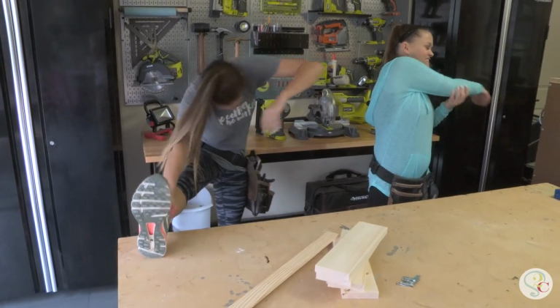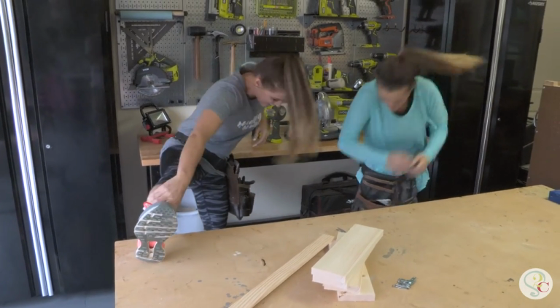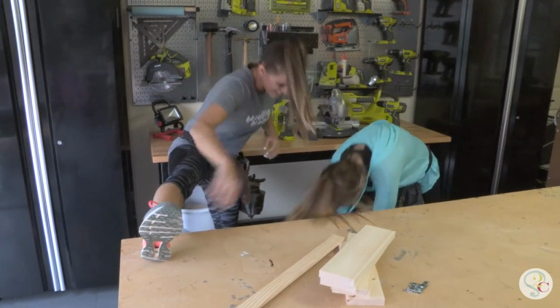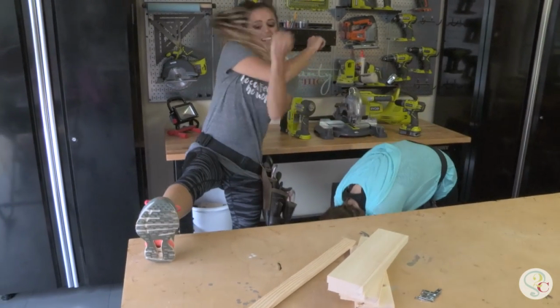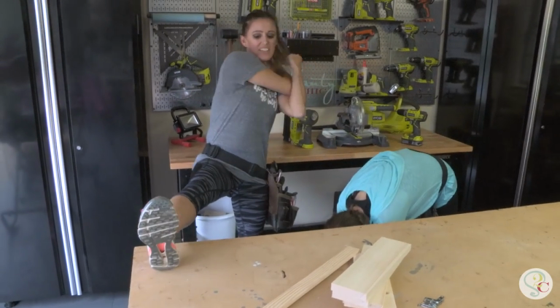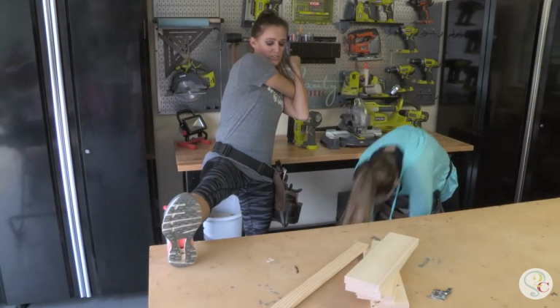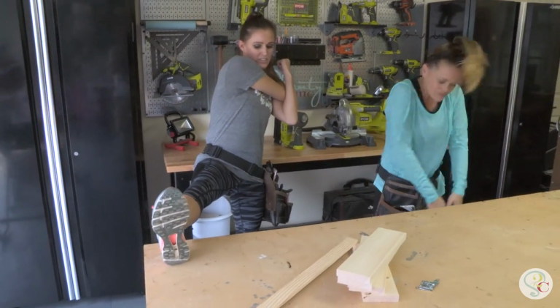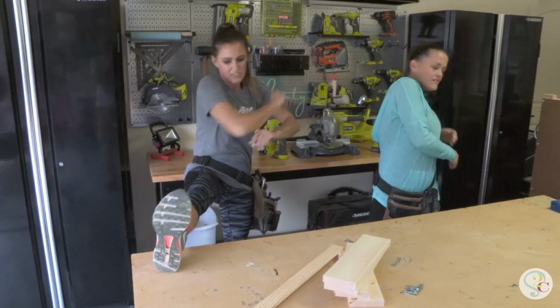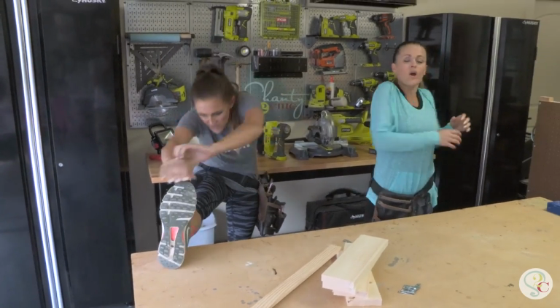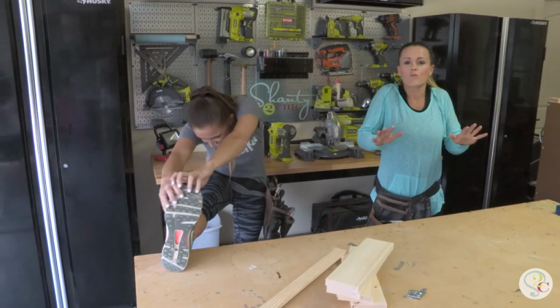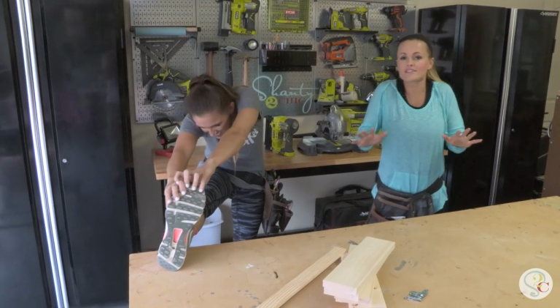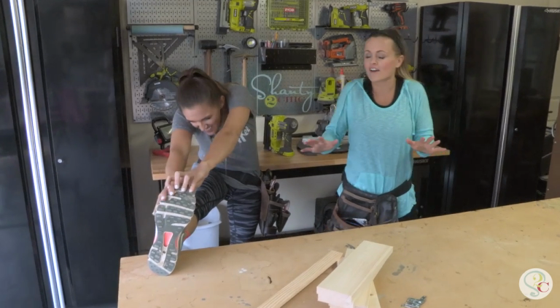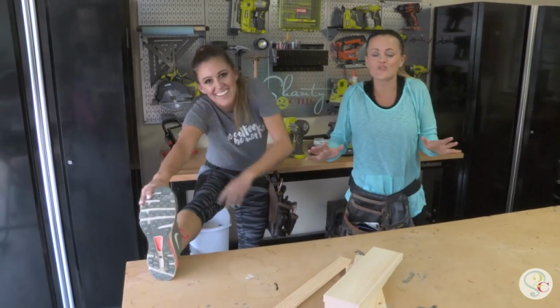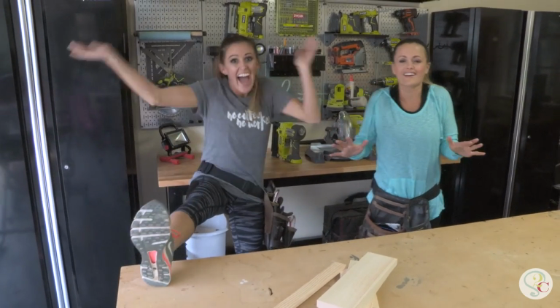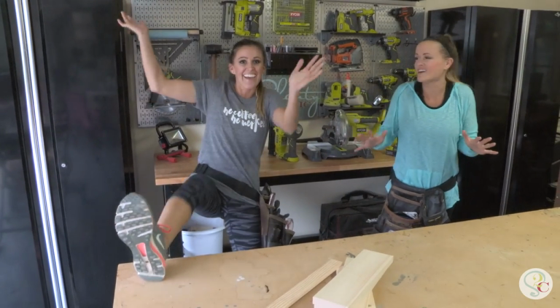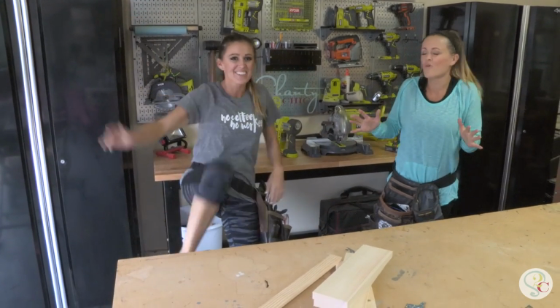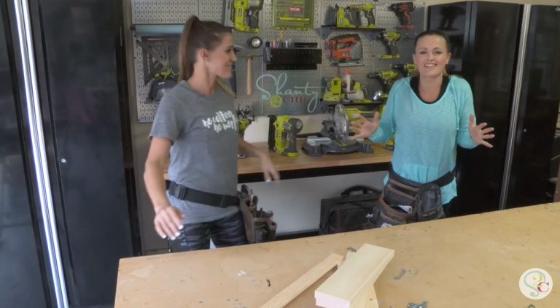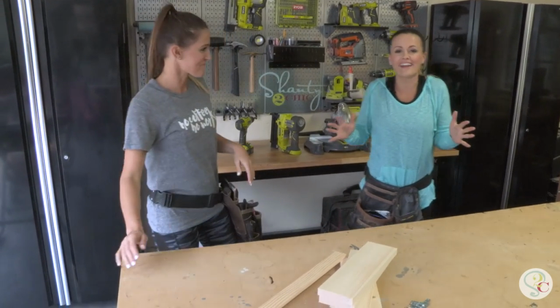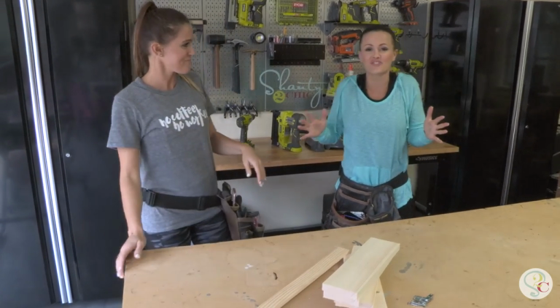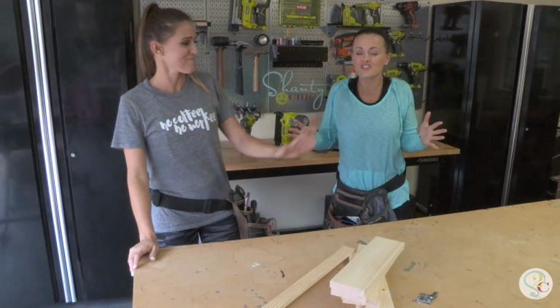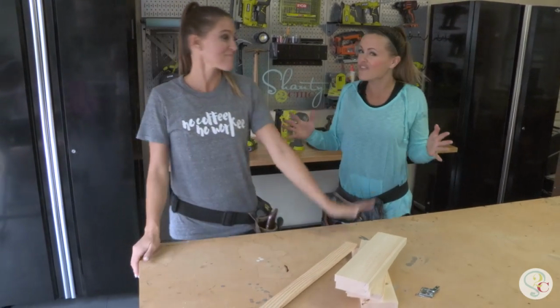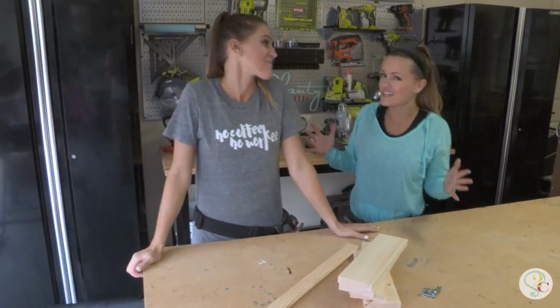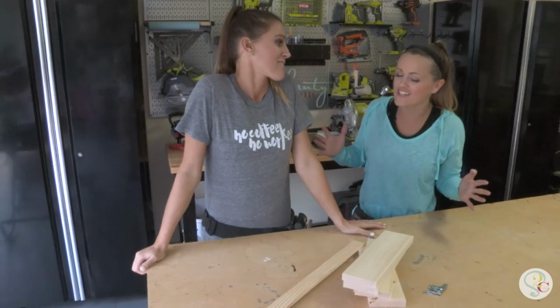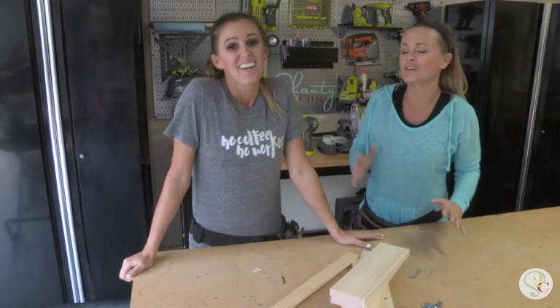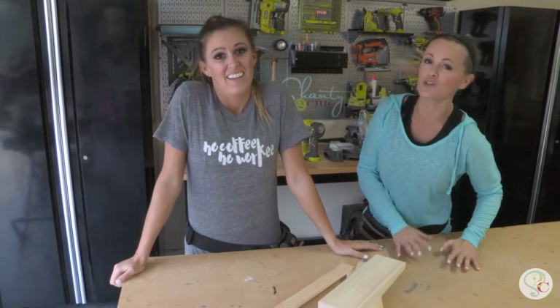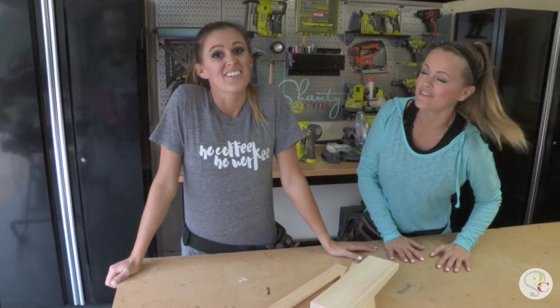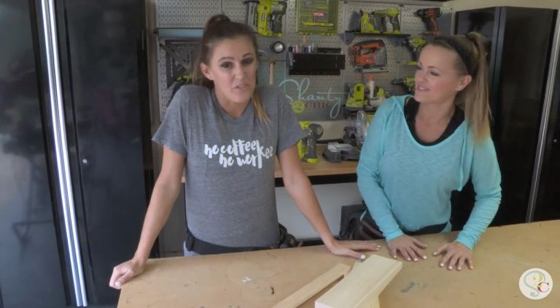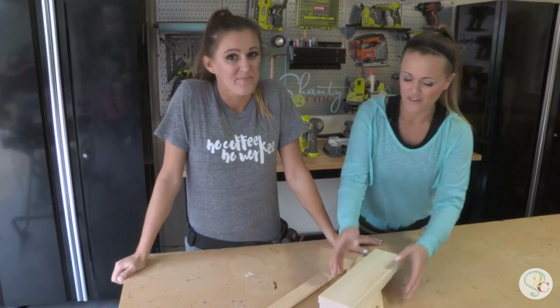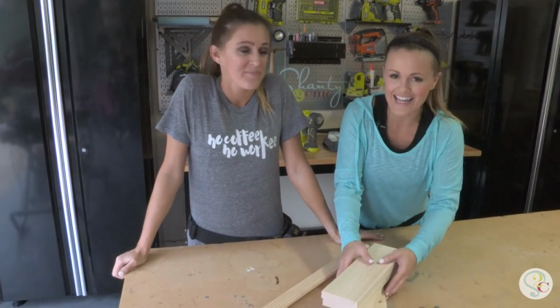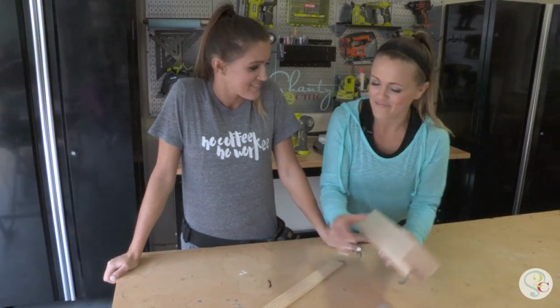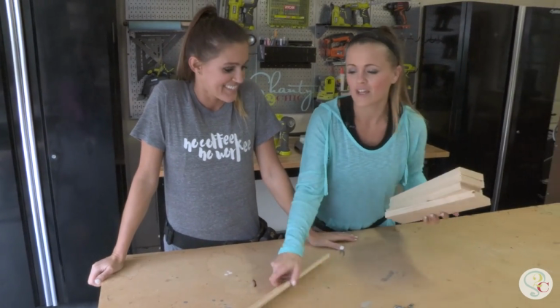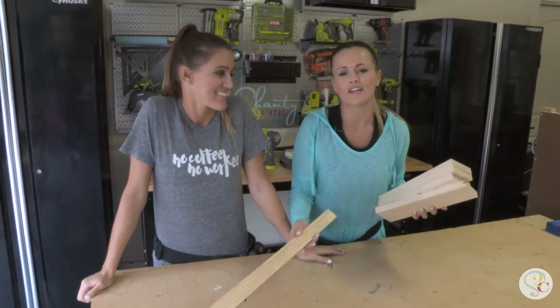Getting stretched out. Gotta get loose for this. Oh guys, sorry. Excuse us. We're just getting ready here, getting stretched out for our latest project because it's a doozy. It's a tough one. Wanna see it? Here it is.